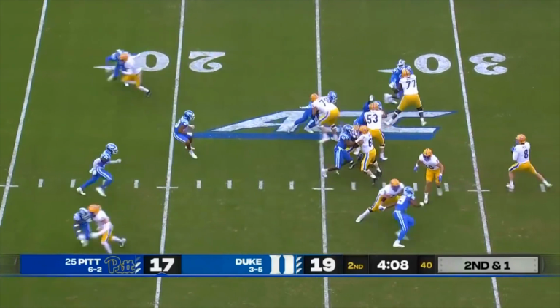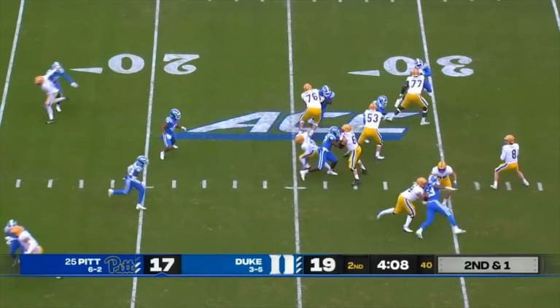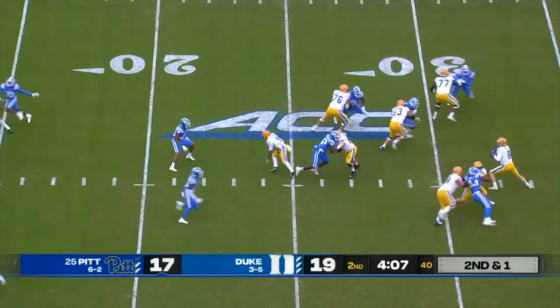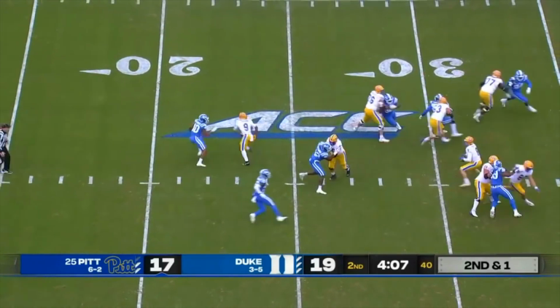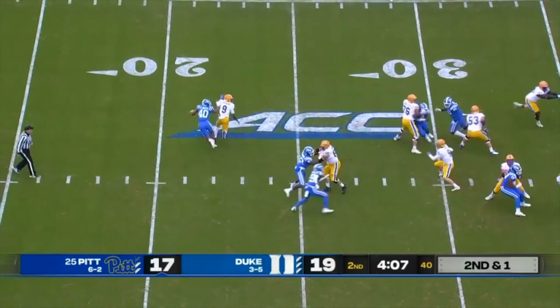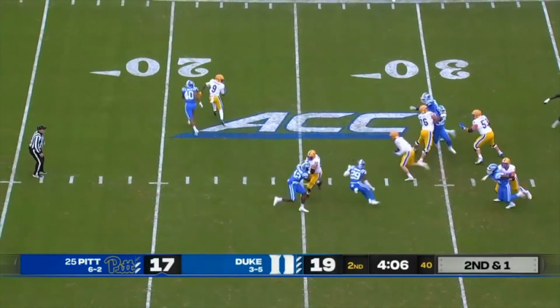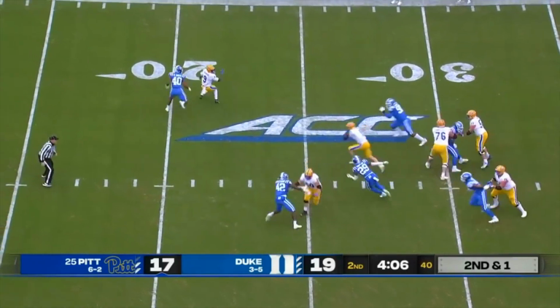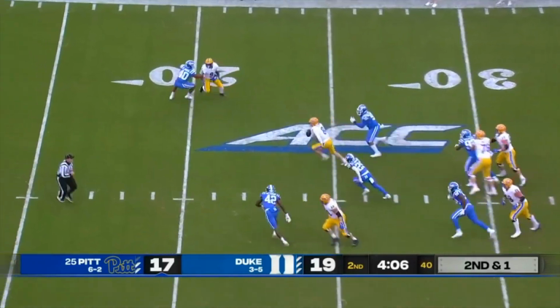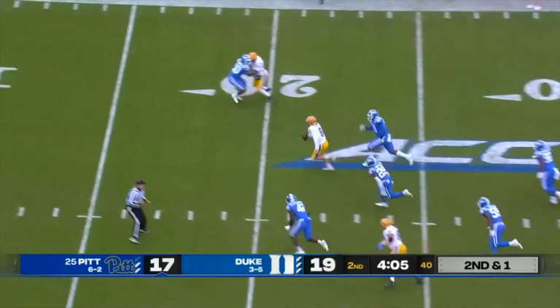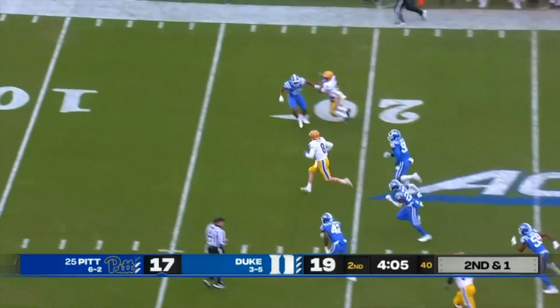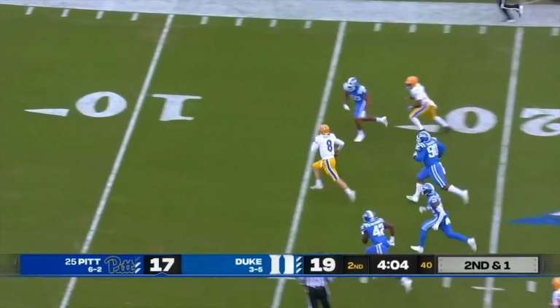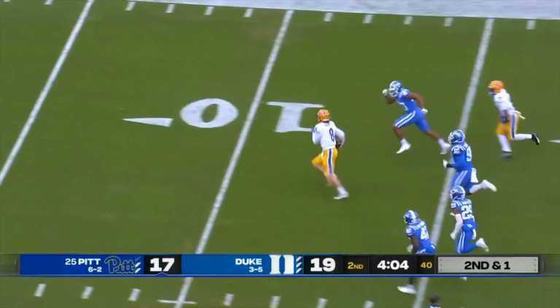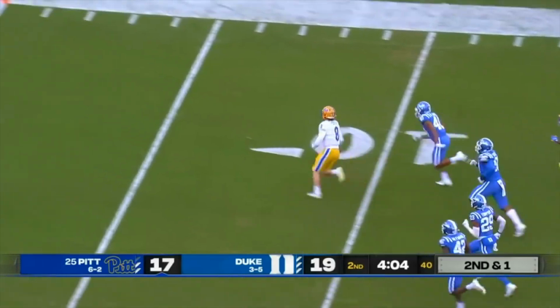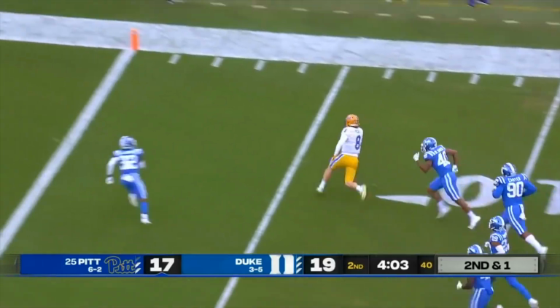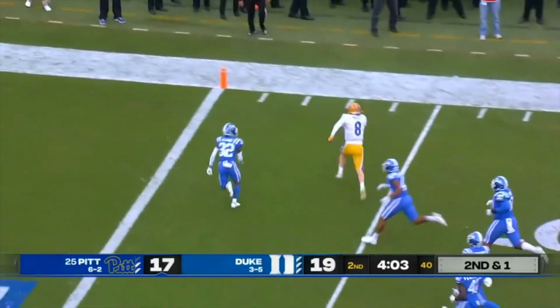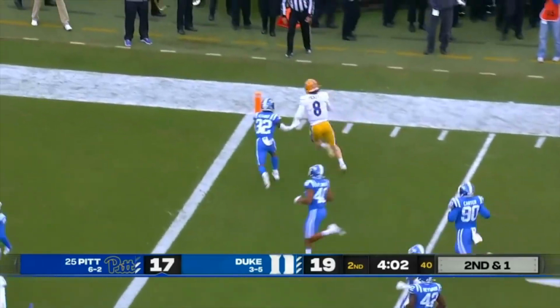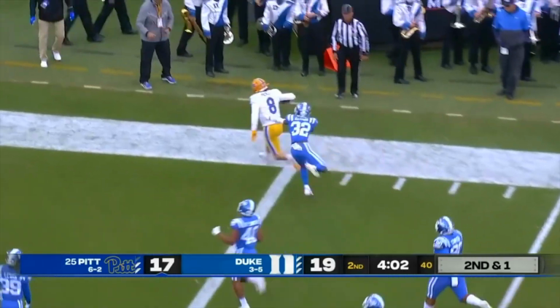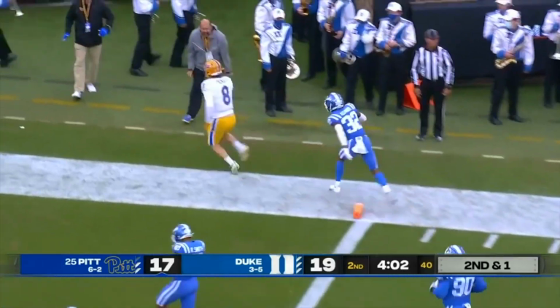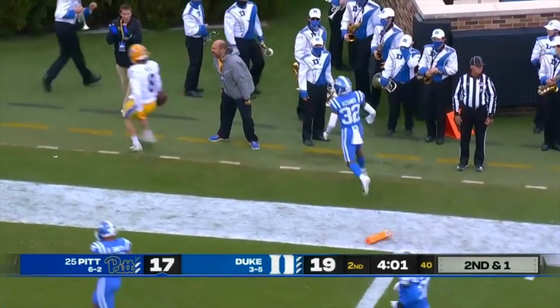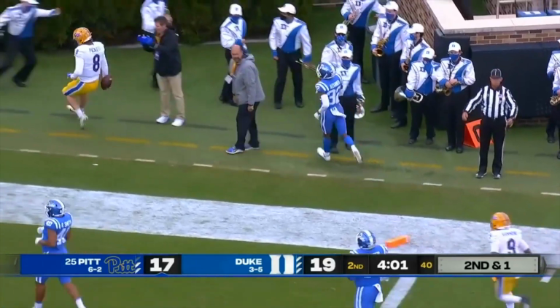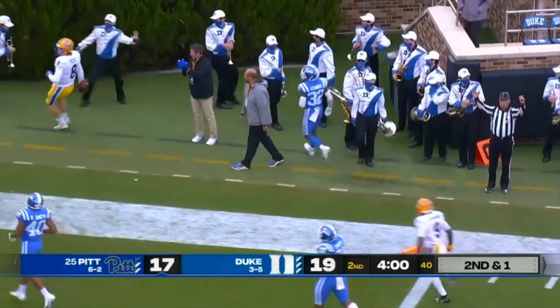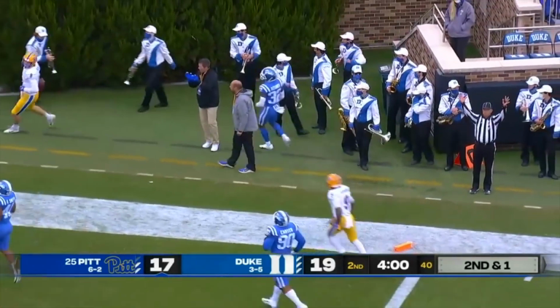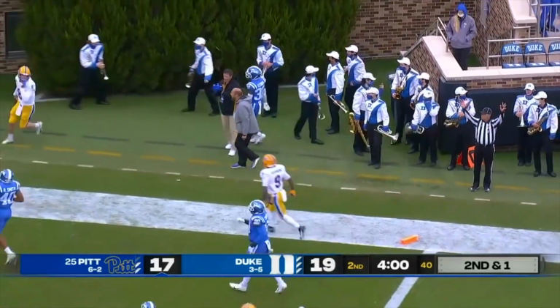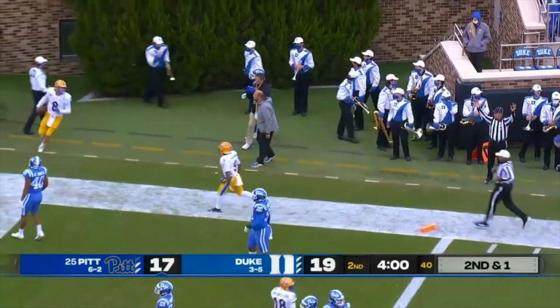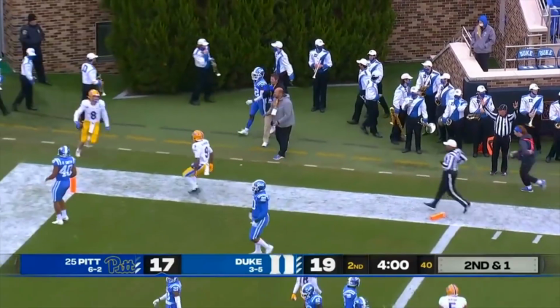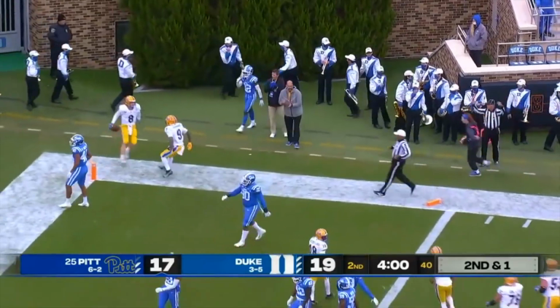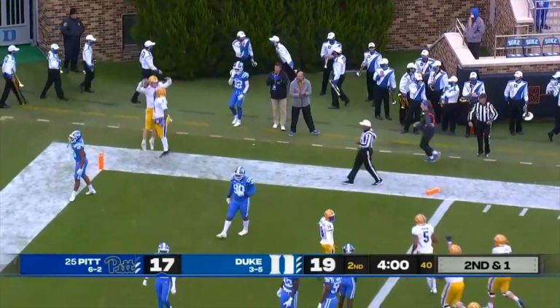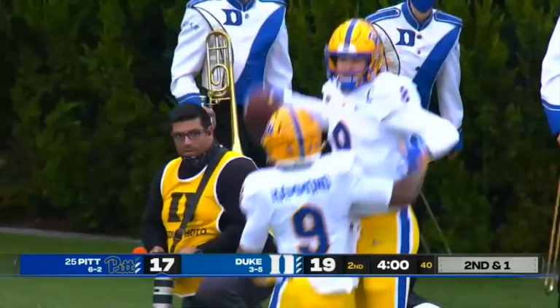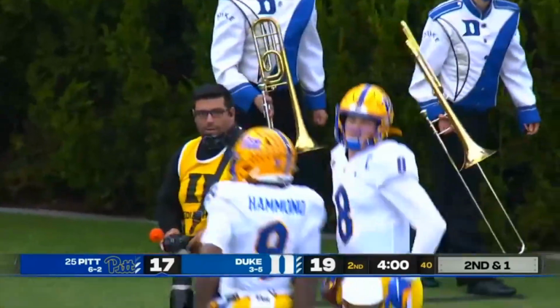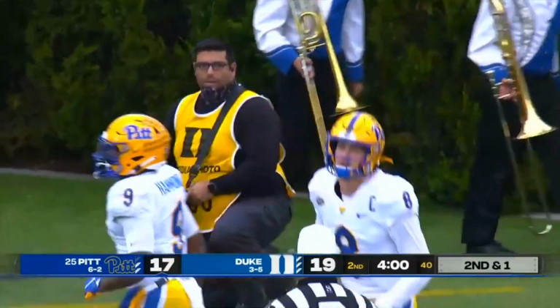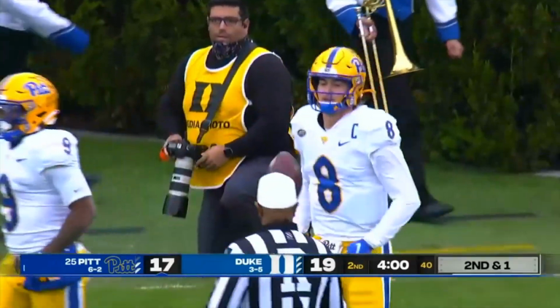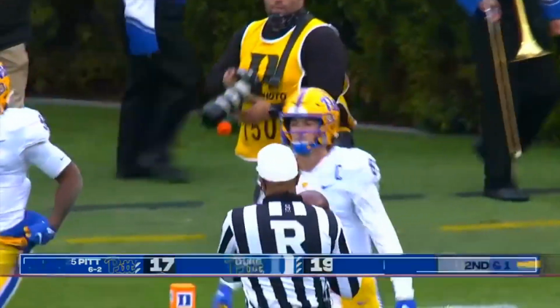That's what Kenny Pickett alluded to. Here's Pickett dancing through the pocket — he'll get the first down. Kenny scores, a touchdown! Kenny Pickett goes 22 yards.